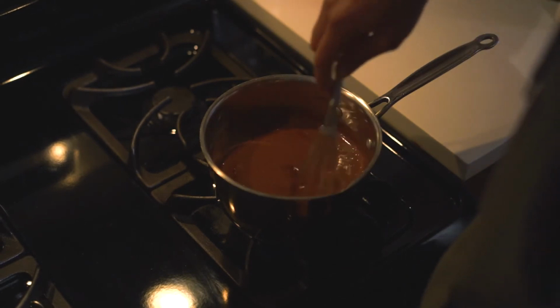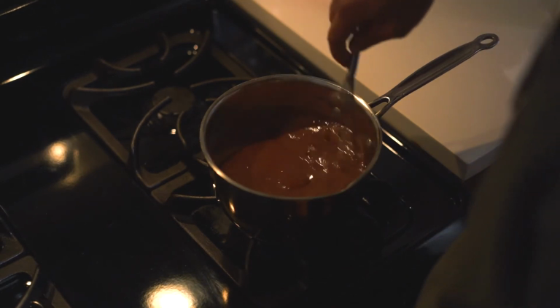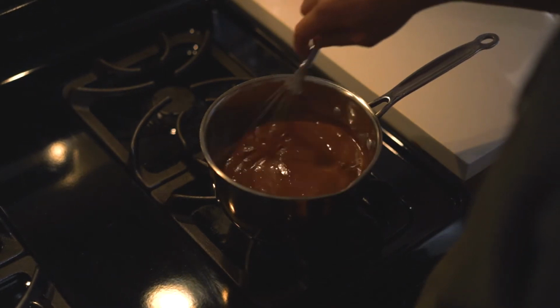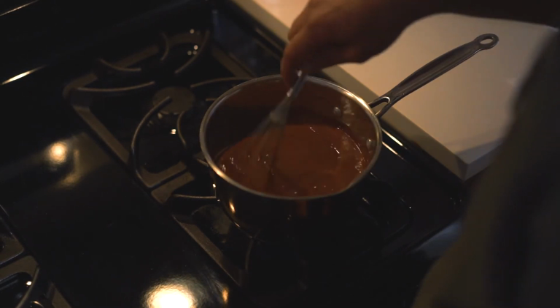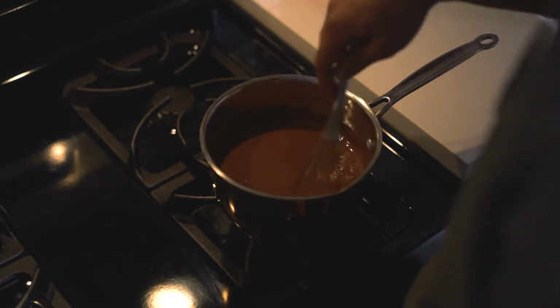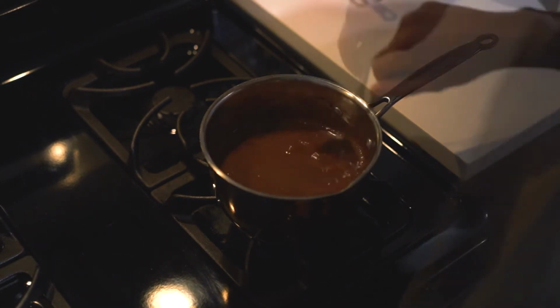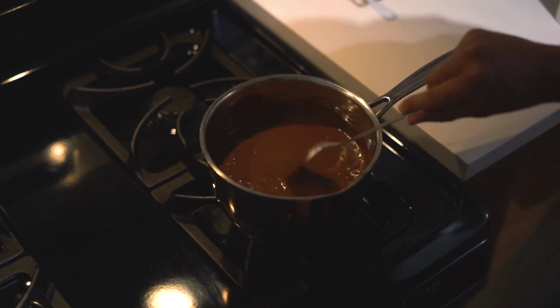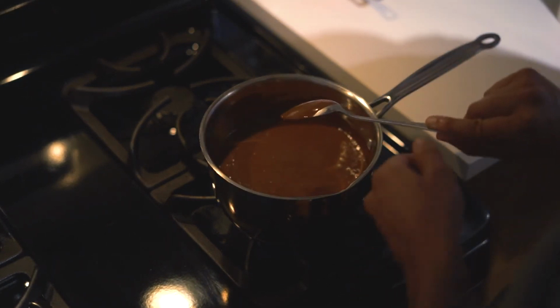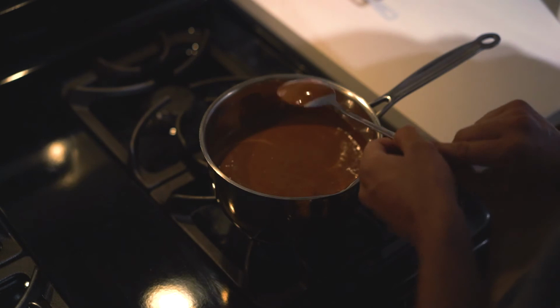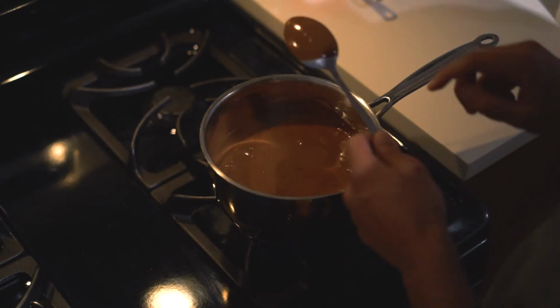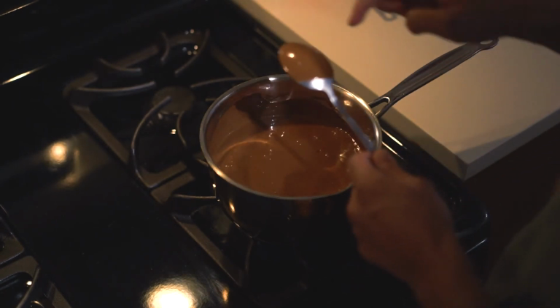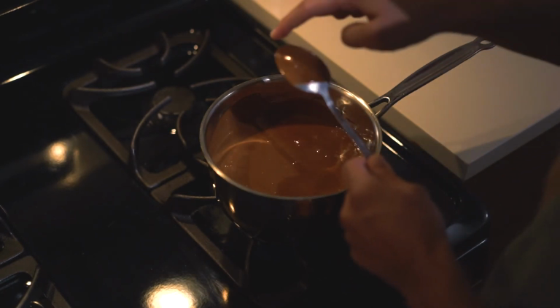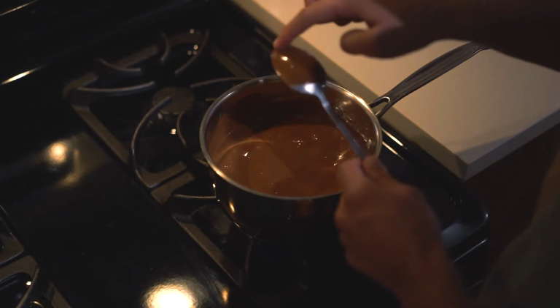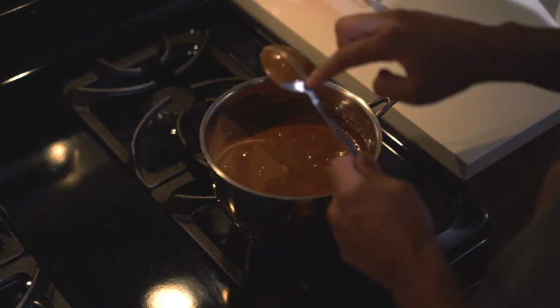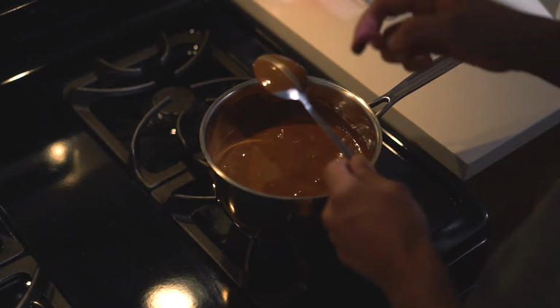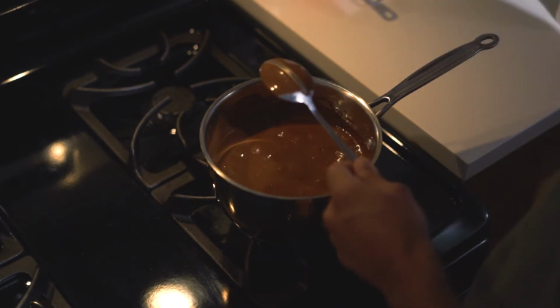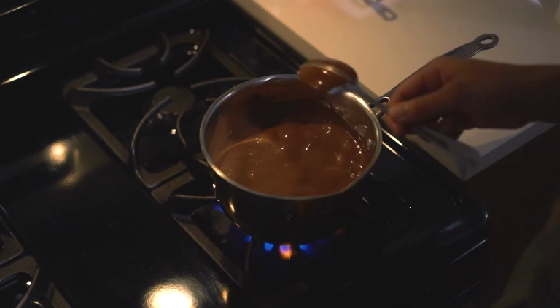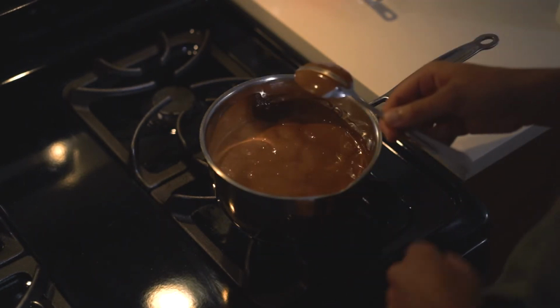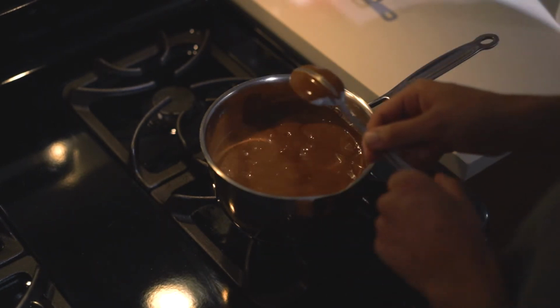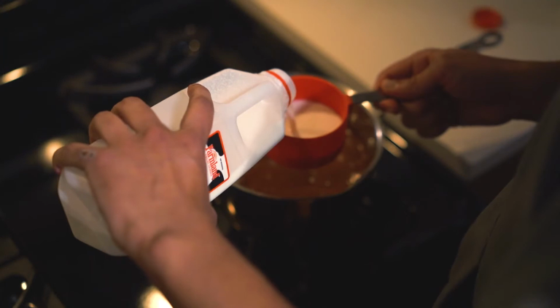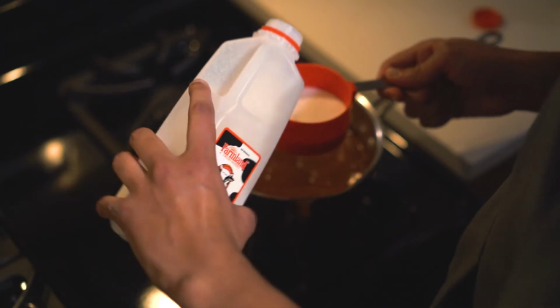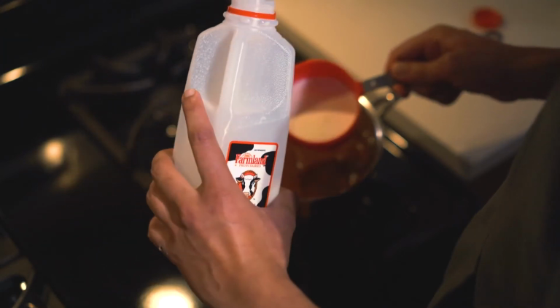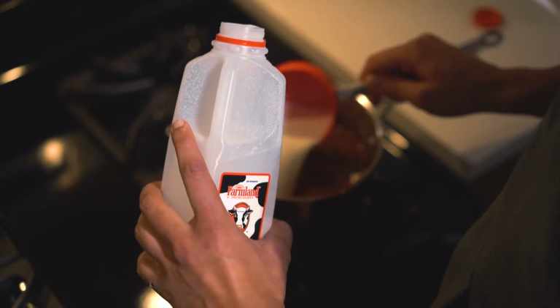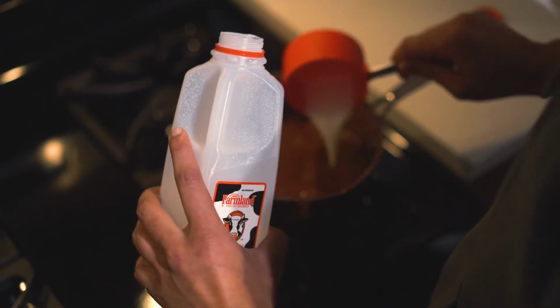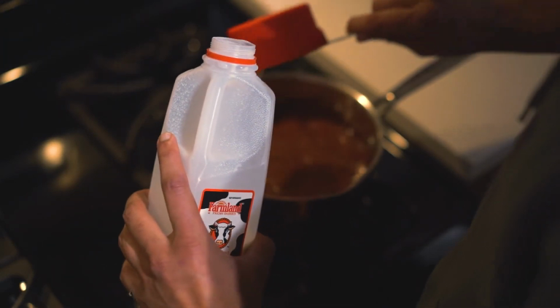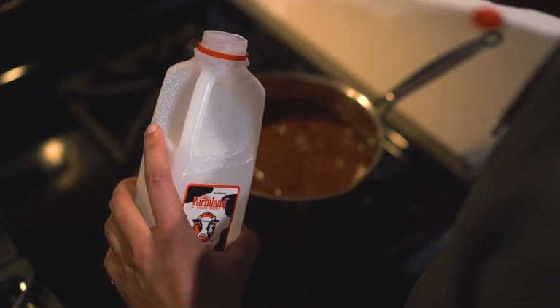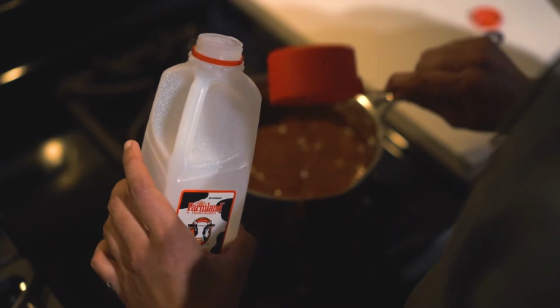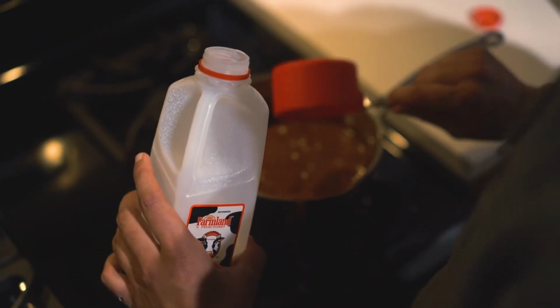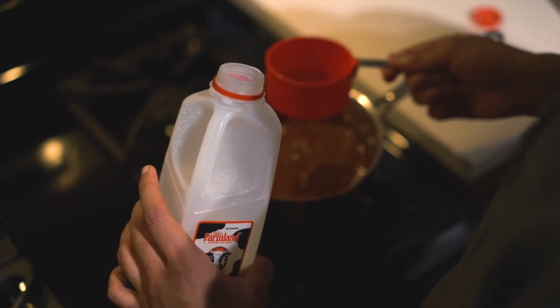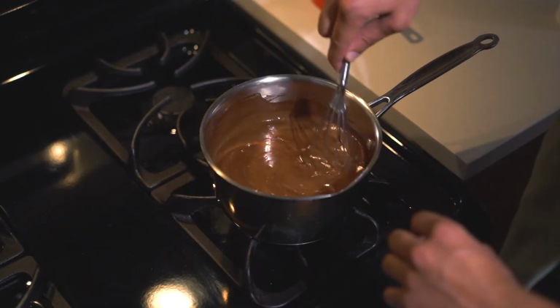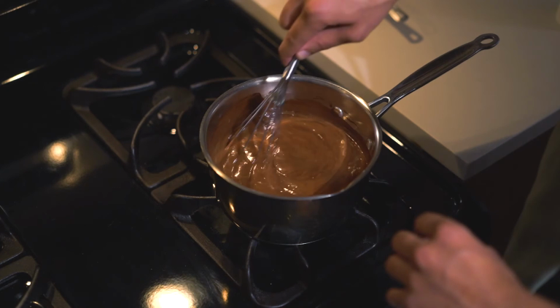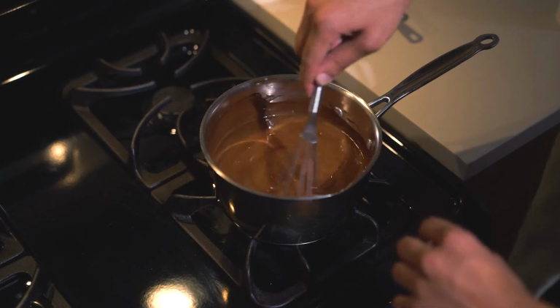A trick I learned to test for consistency is to get some hot chocolate under the spoon and run my finger down the middle. As long as it isn't super runny, it has great texture. It's a little too thick for me here, so I'm going to add another half cup of milk and stir again.